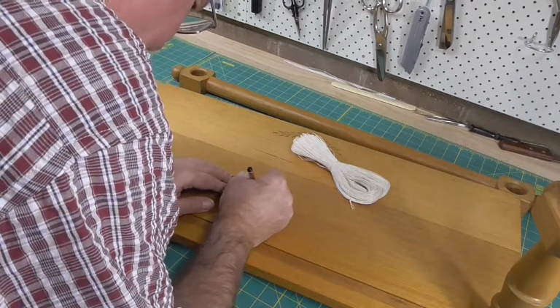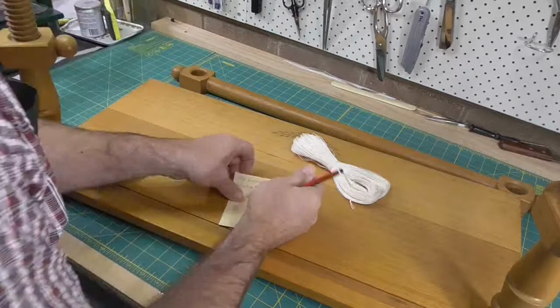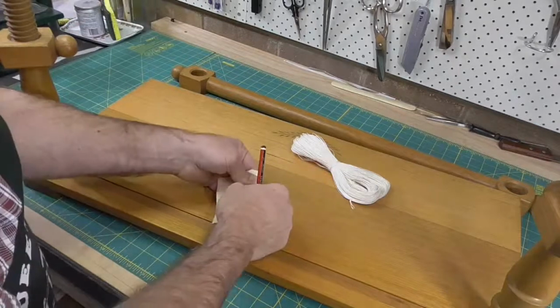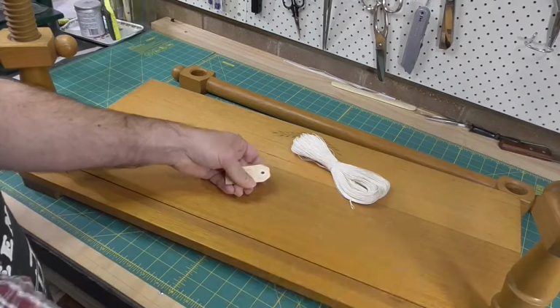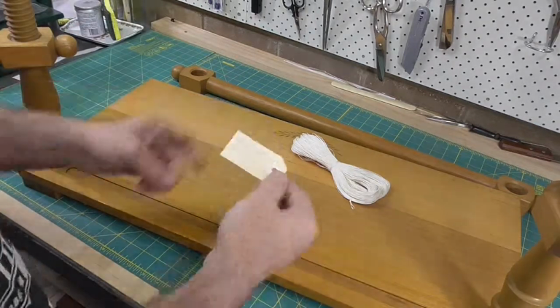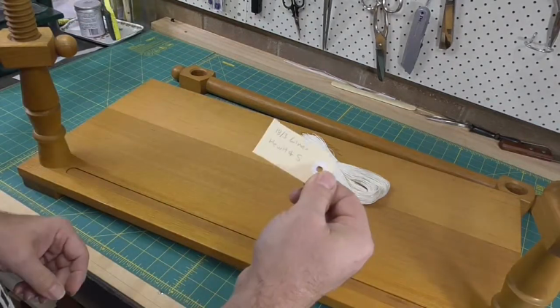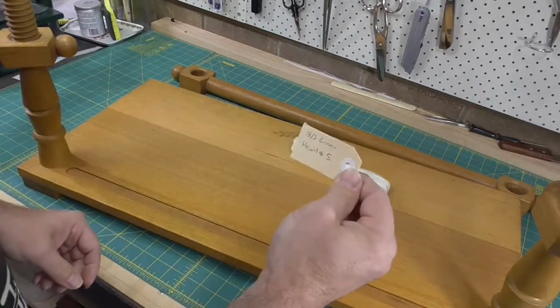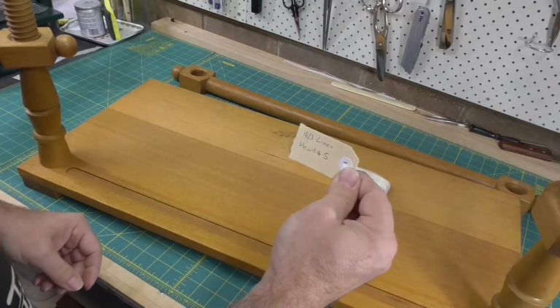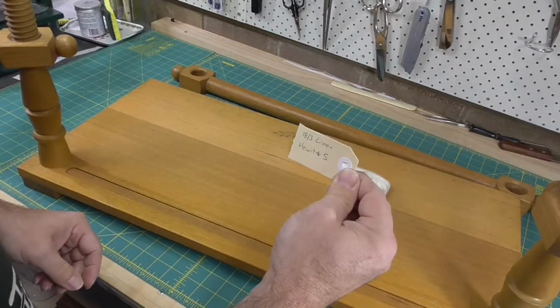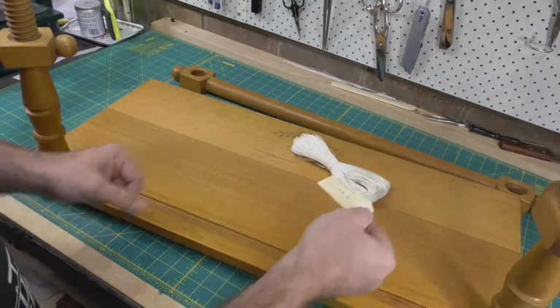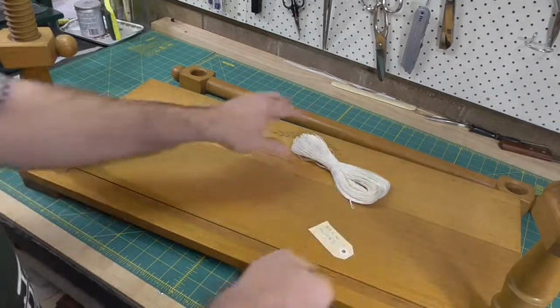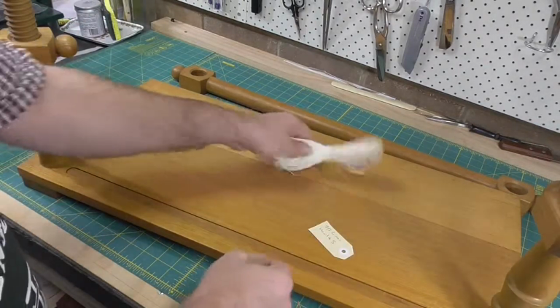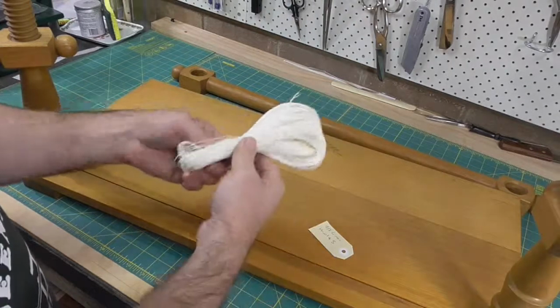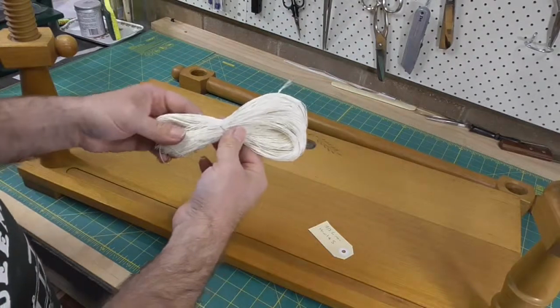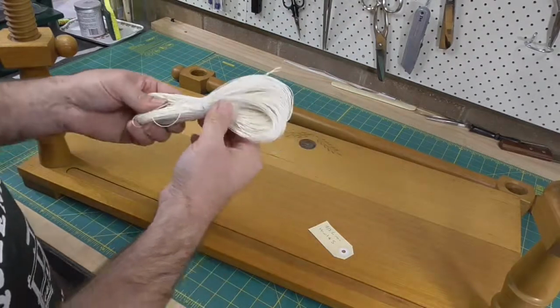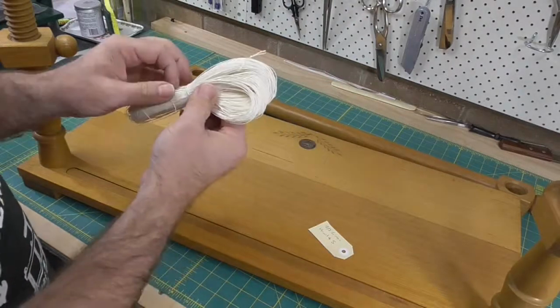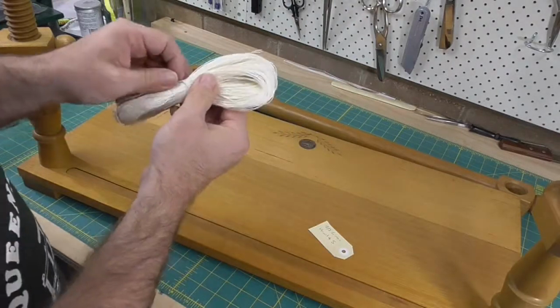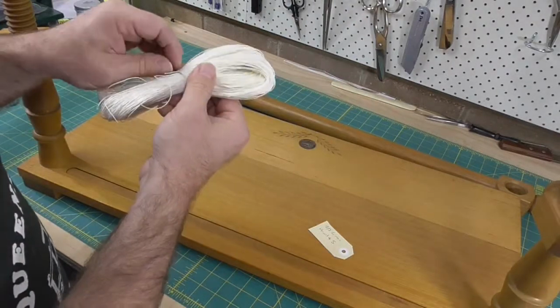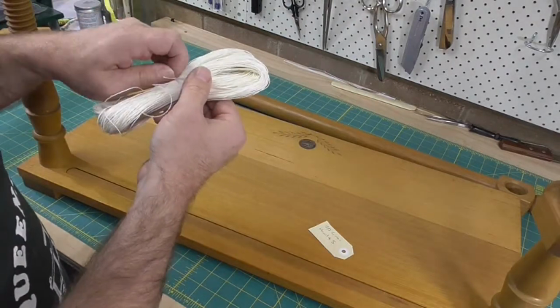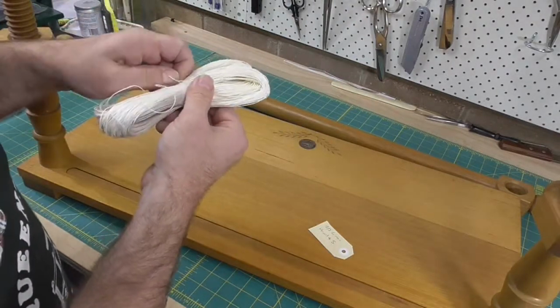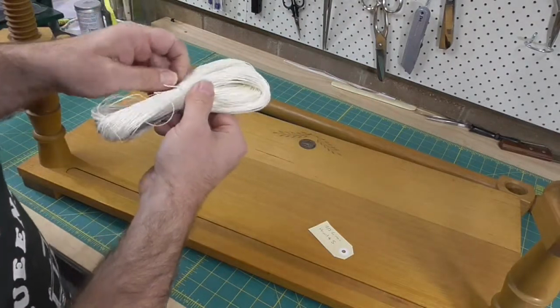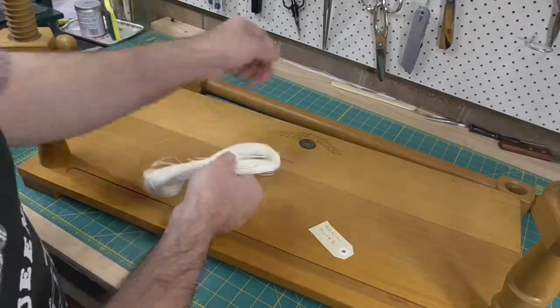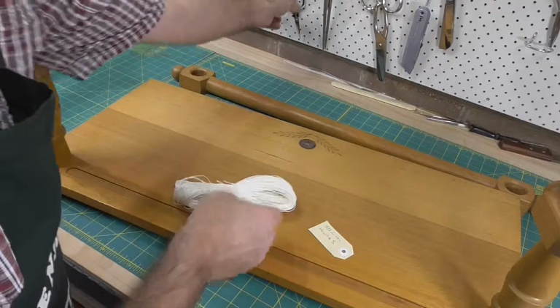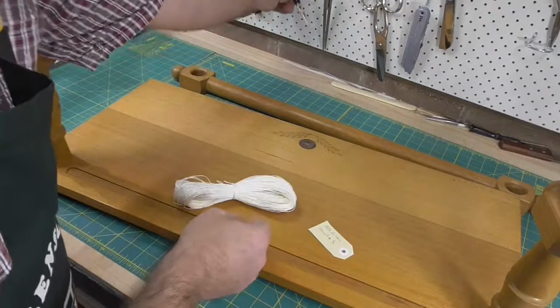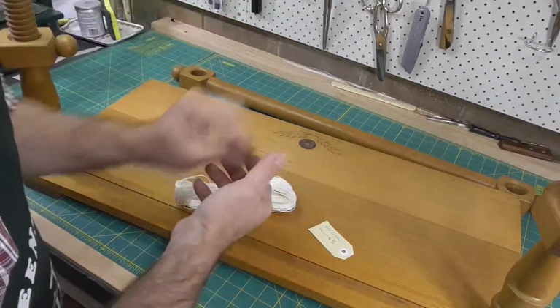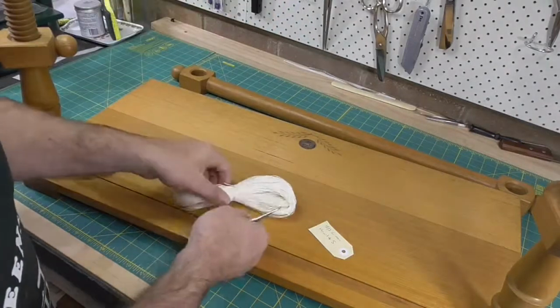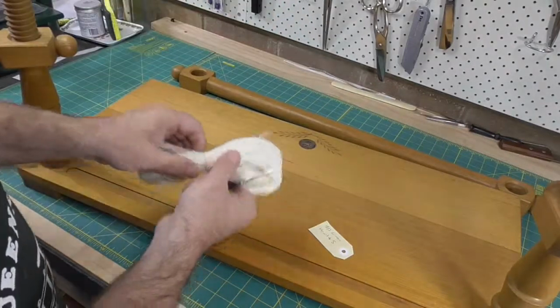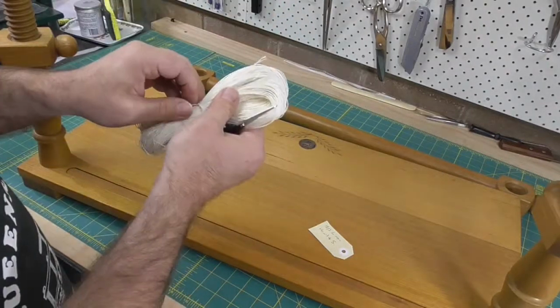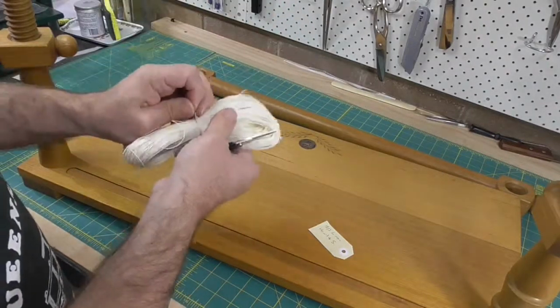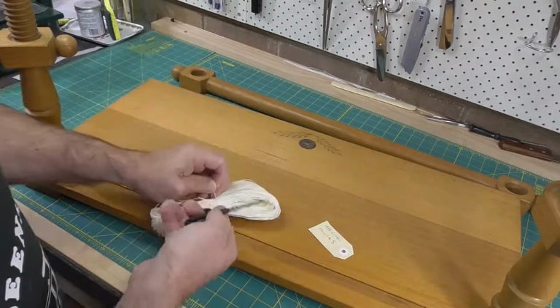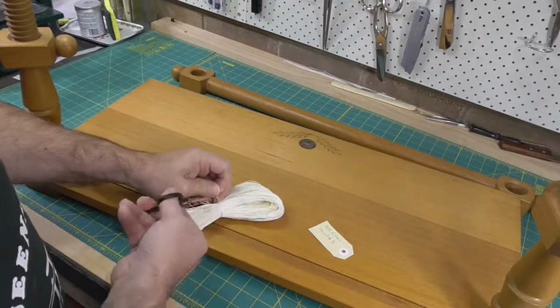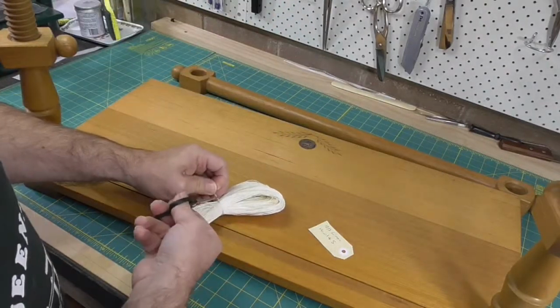Here's a skein that I've just received. The first thing I do is label it — so it's 18-3 linen, bought from Hewitt and Sons. I normally get that knot undone, but to speed up this video, I'm just going to cut it.